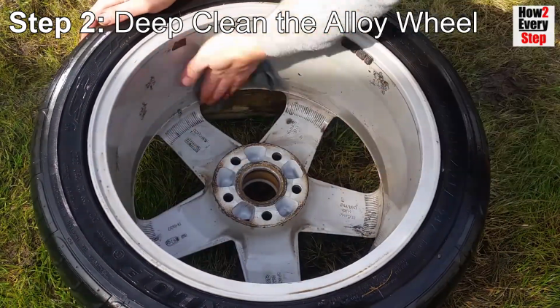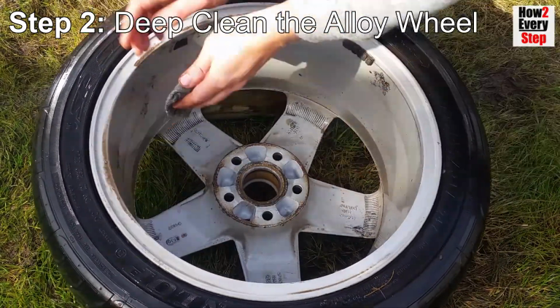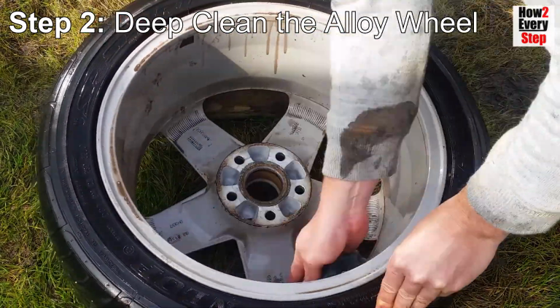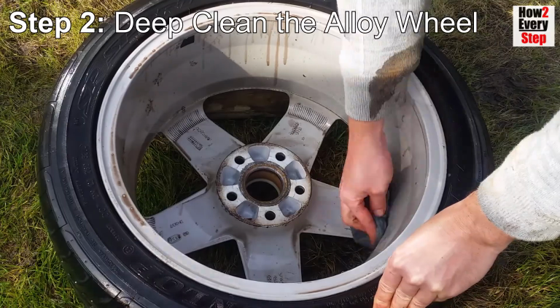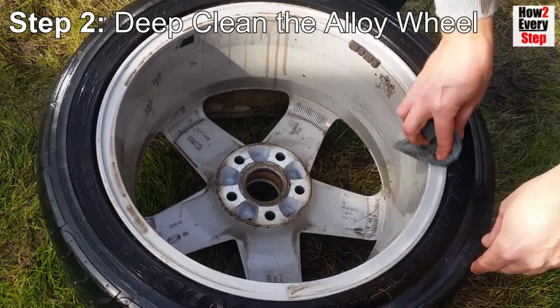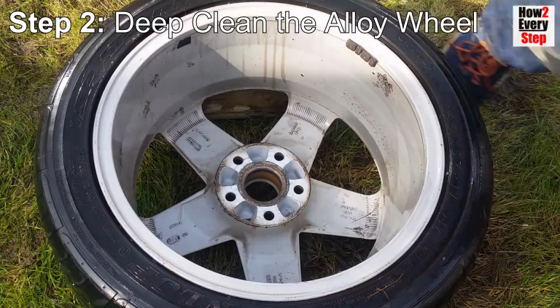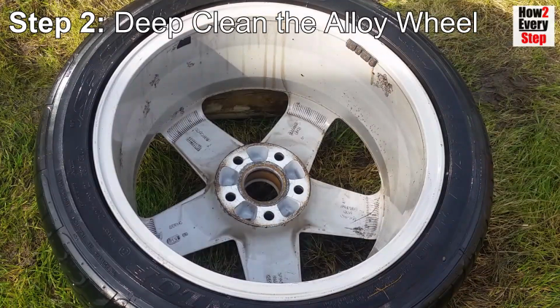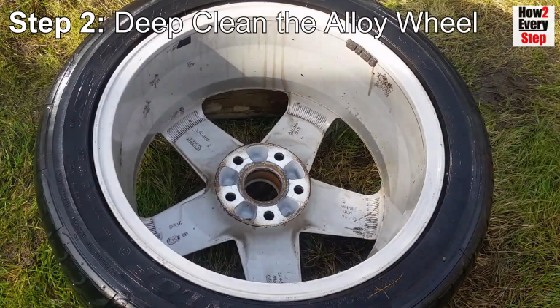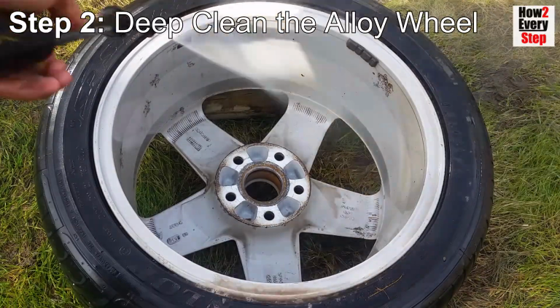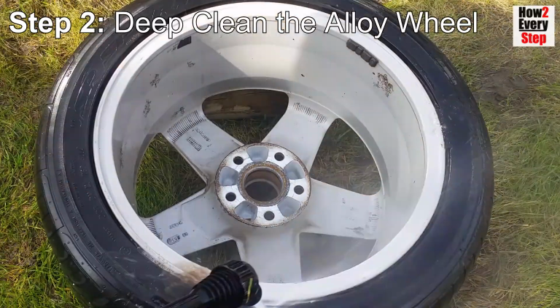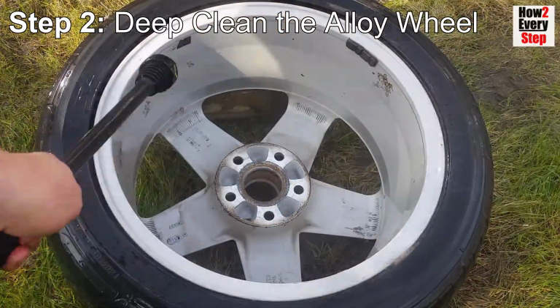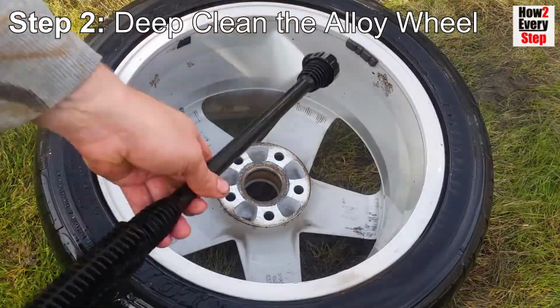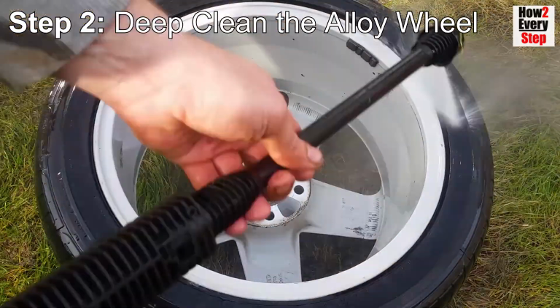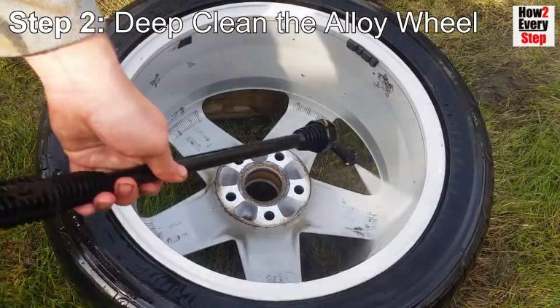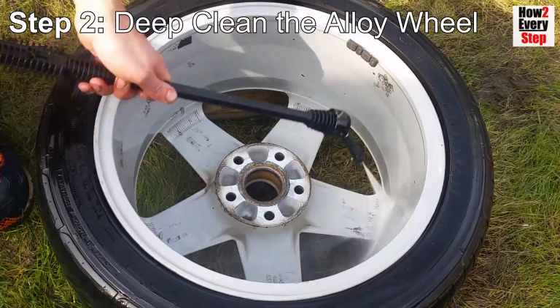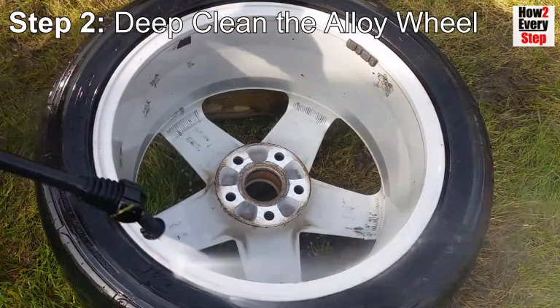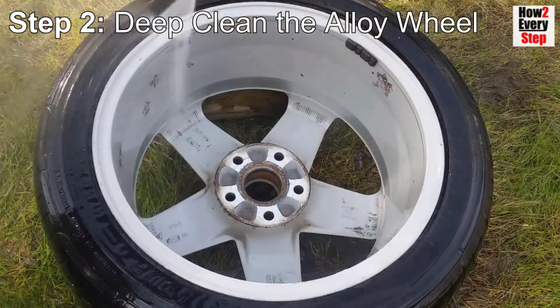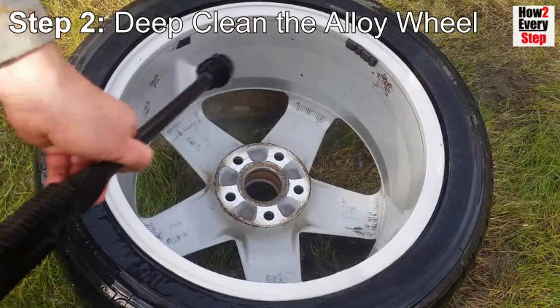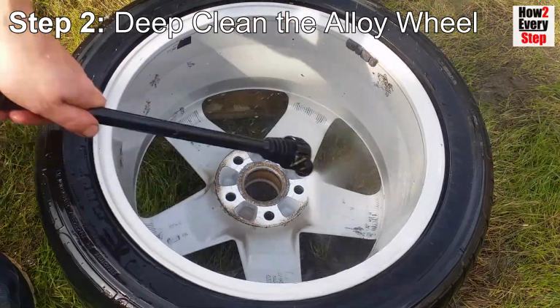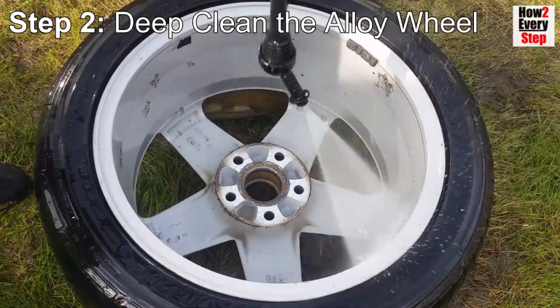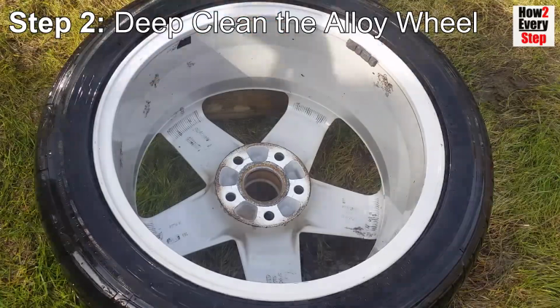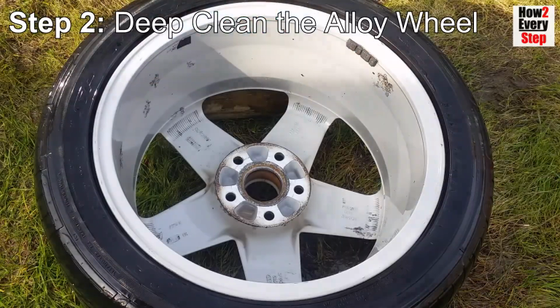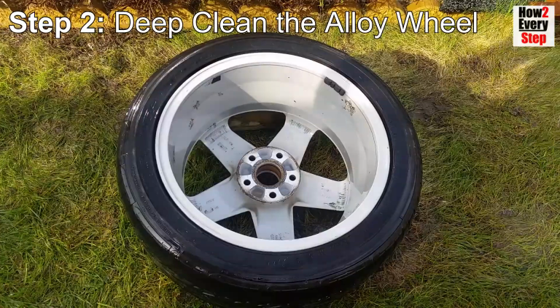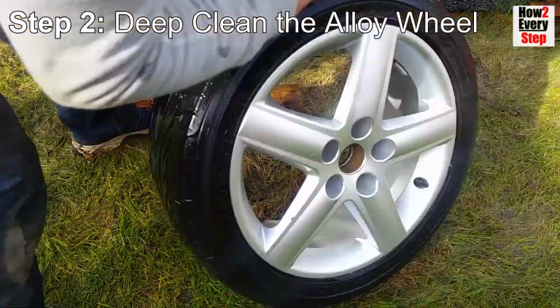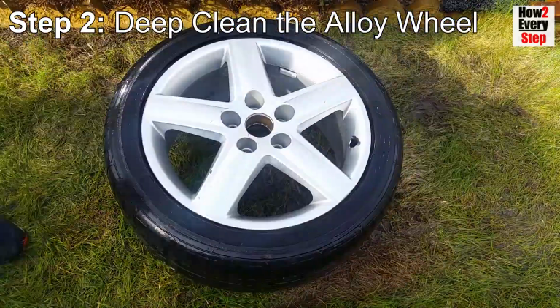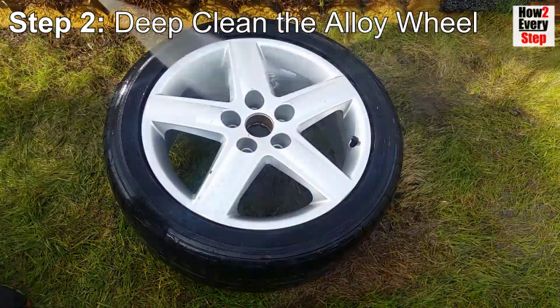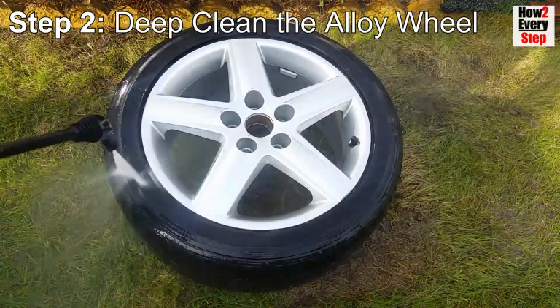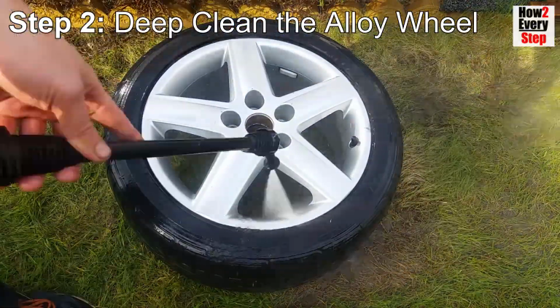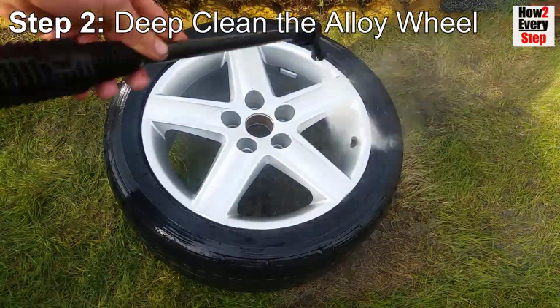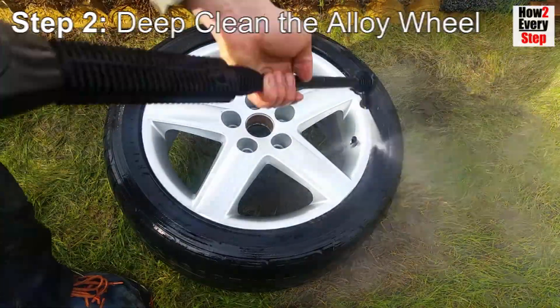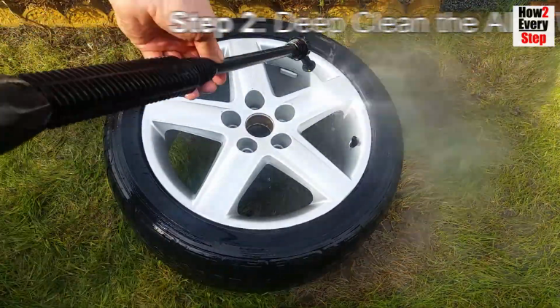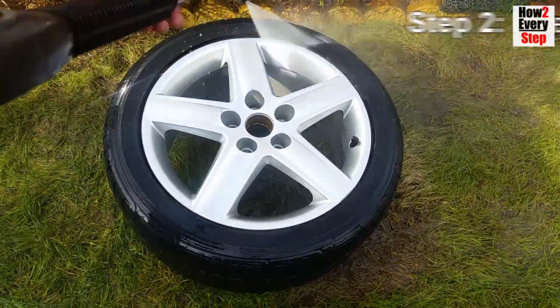If there is baked on brake dust or tar that cannot be removed by jet washing and cleaning, then see our how-to every step video on extreme alloy wheel cleaning to remove all brake dust and tar build up. Links at the end of the video and in the description.